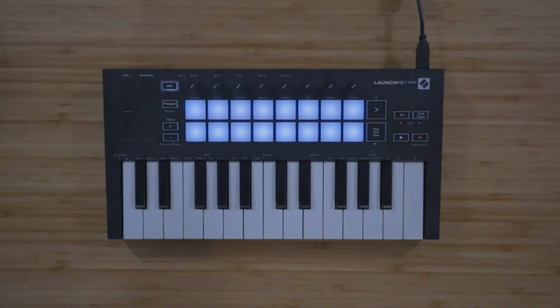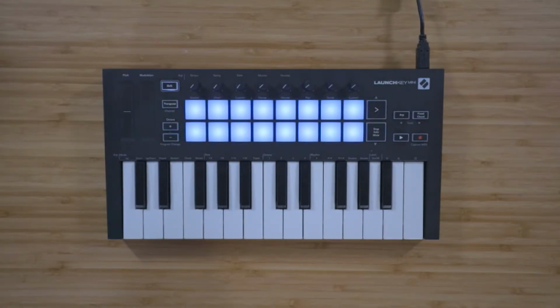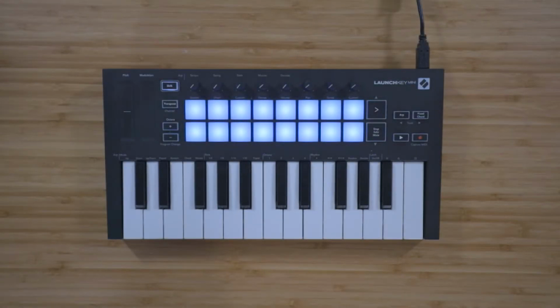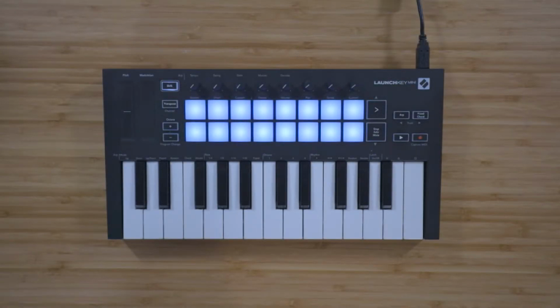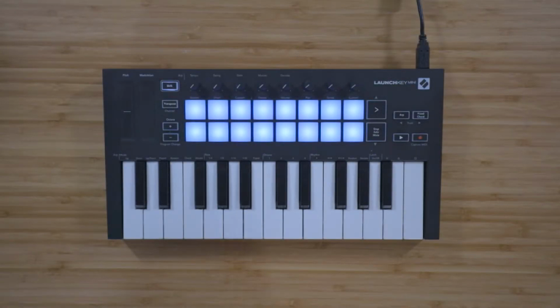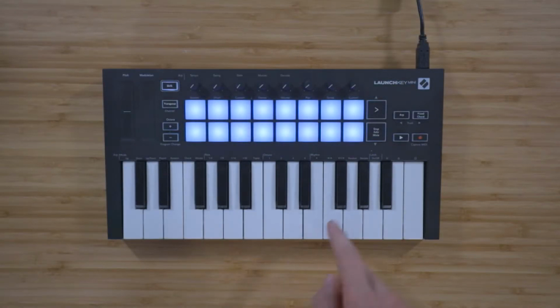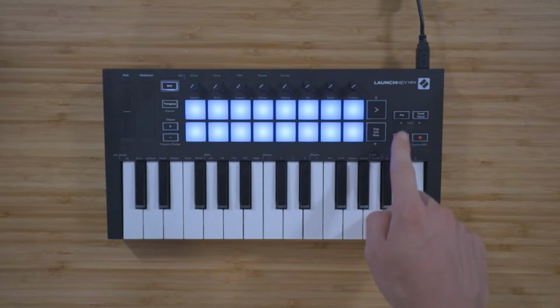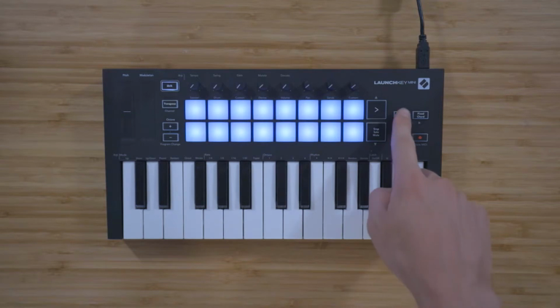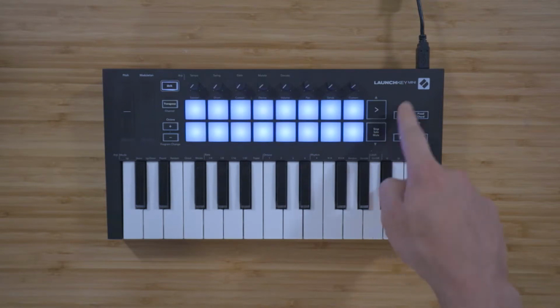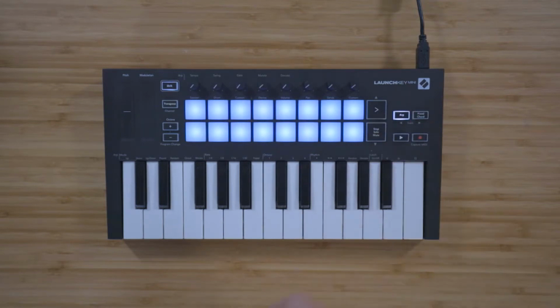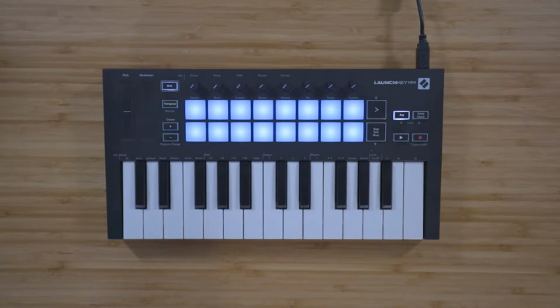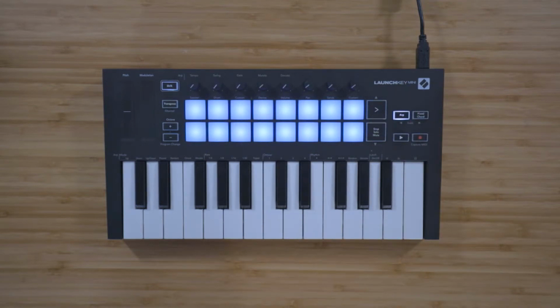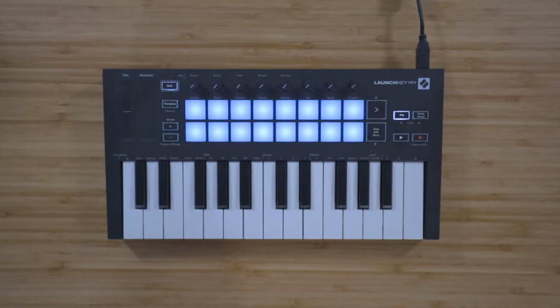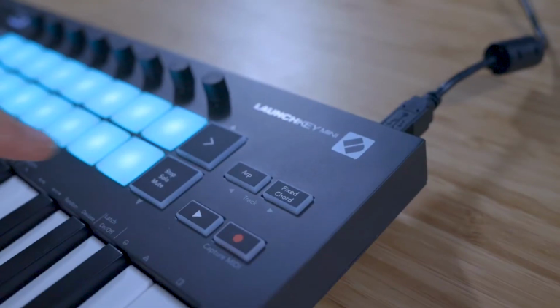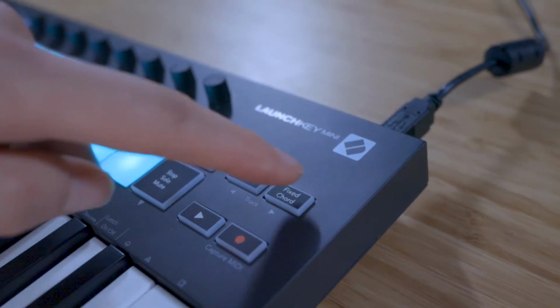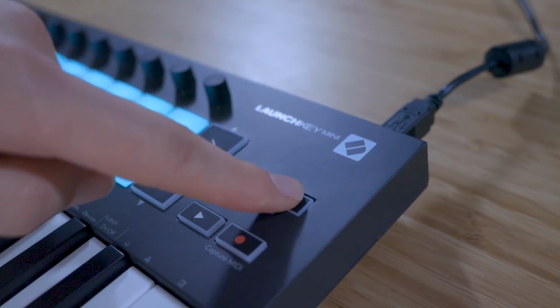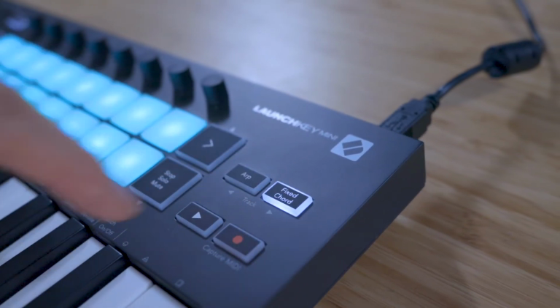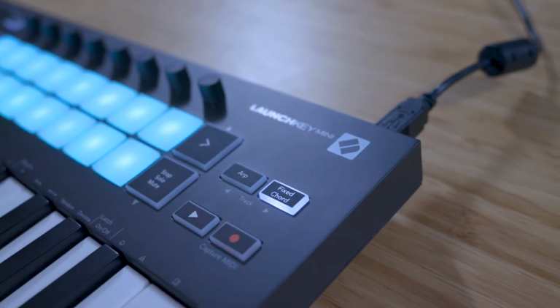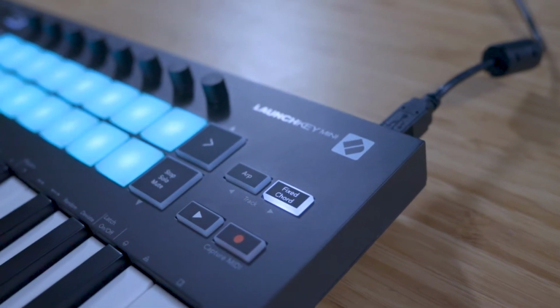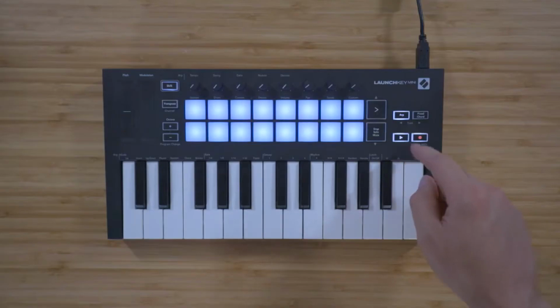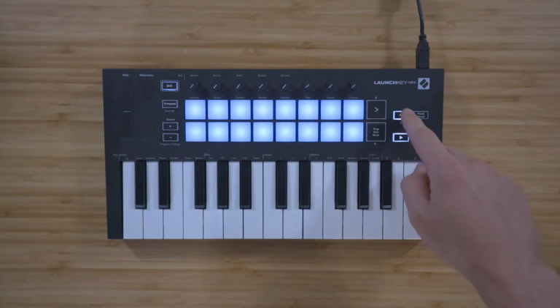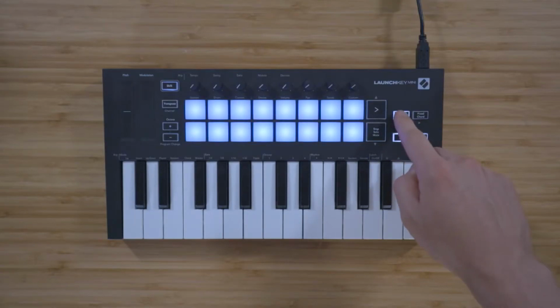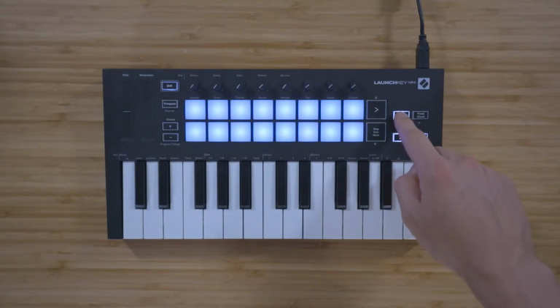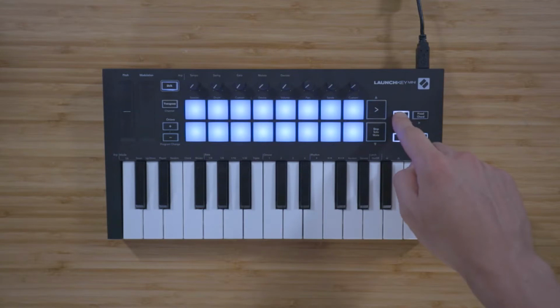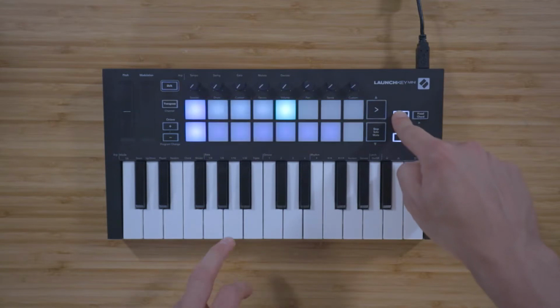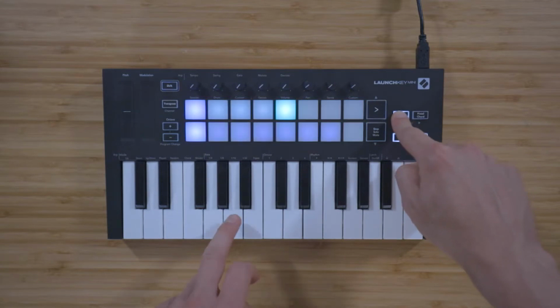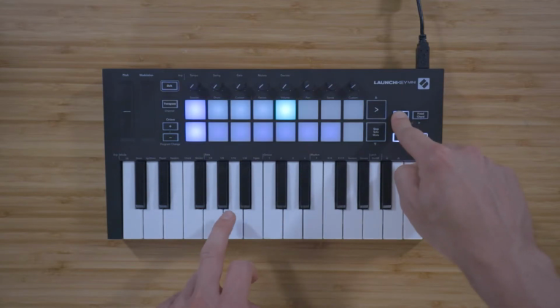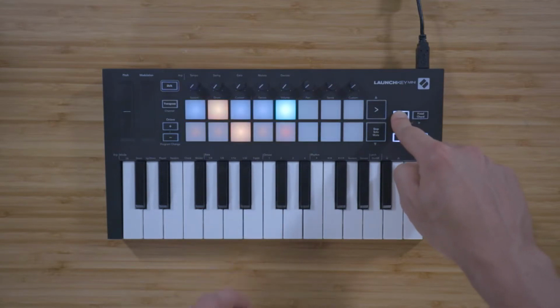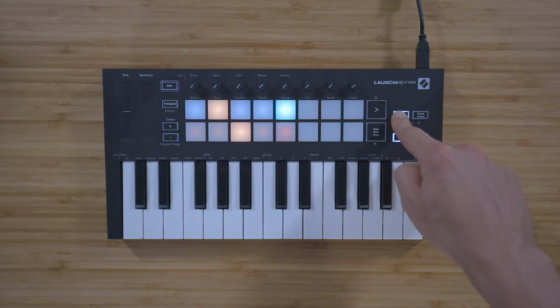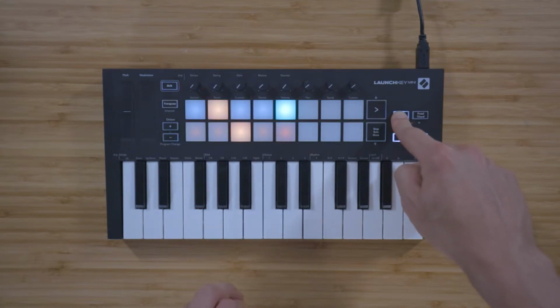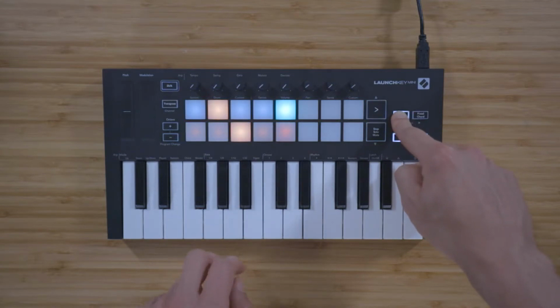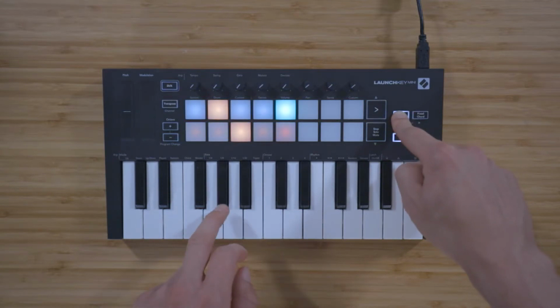The new Launchkey Mini now features a creative arpeggiator and a fixed chord mode. You can hold down ARP and use the keys to control the arpeggiator's settings.